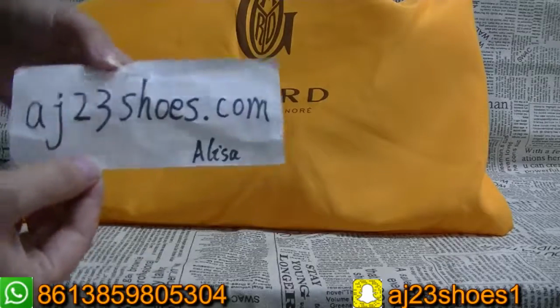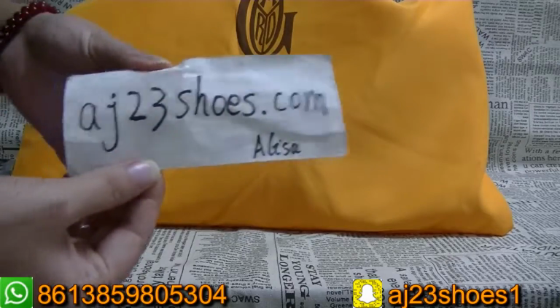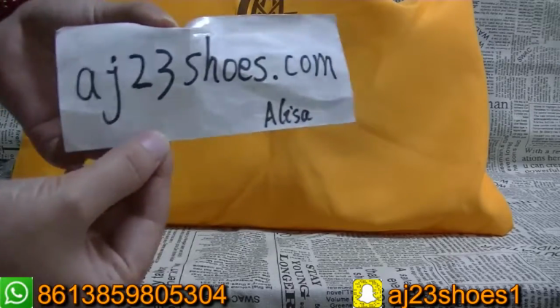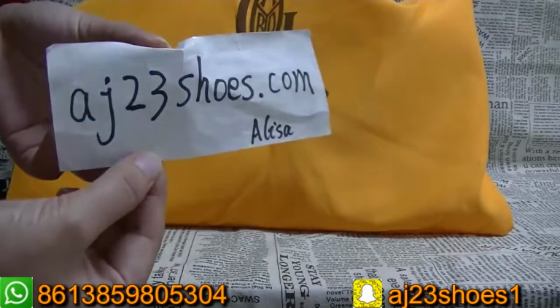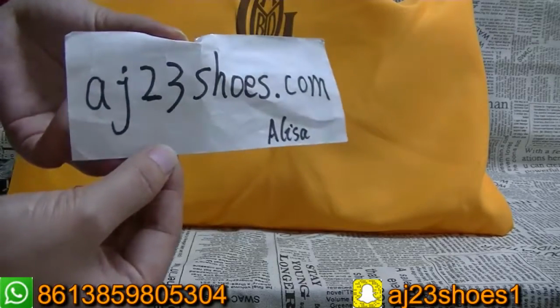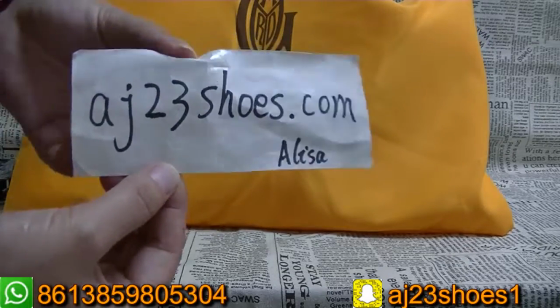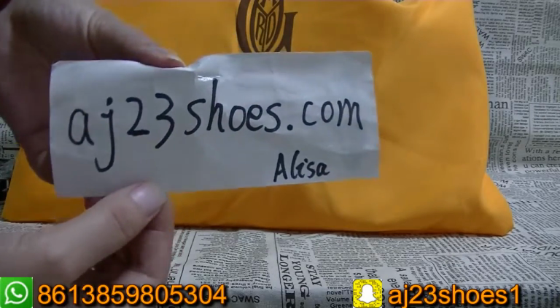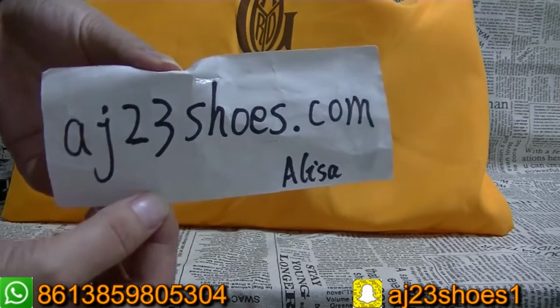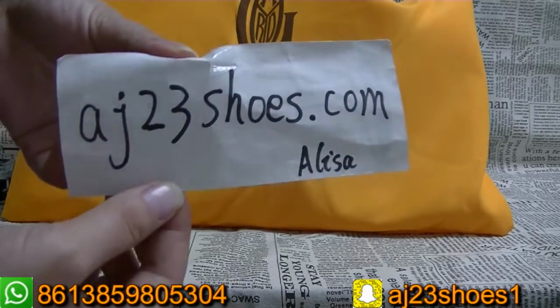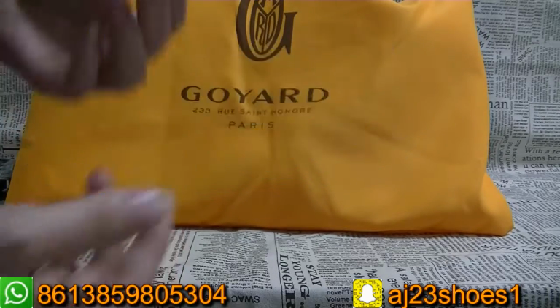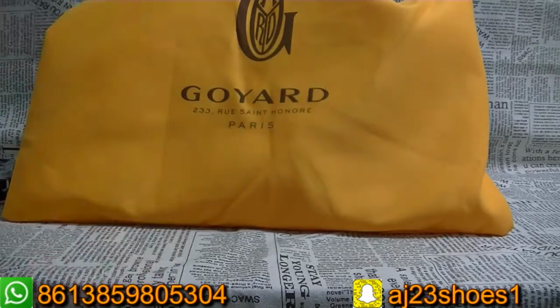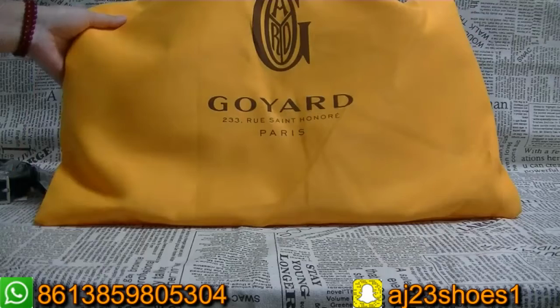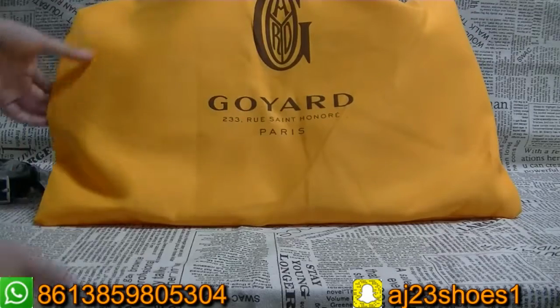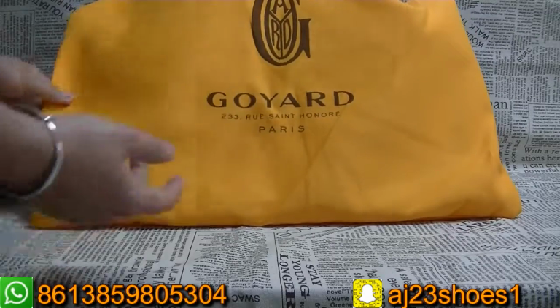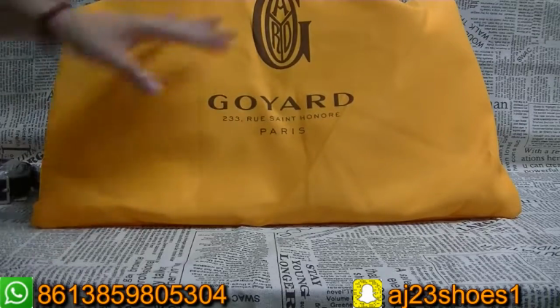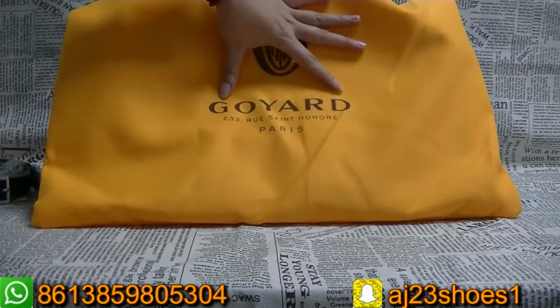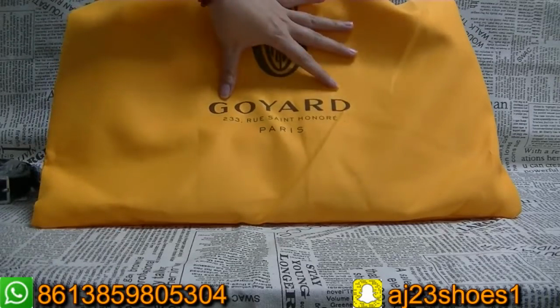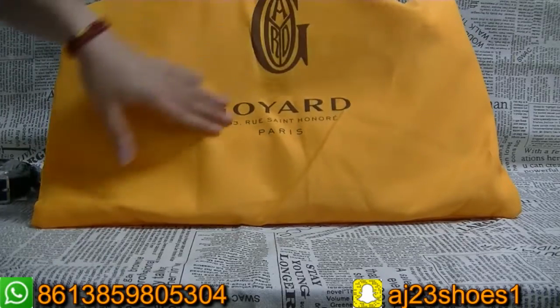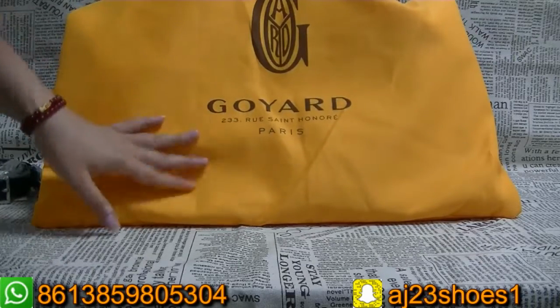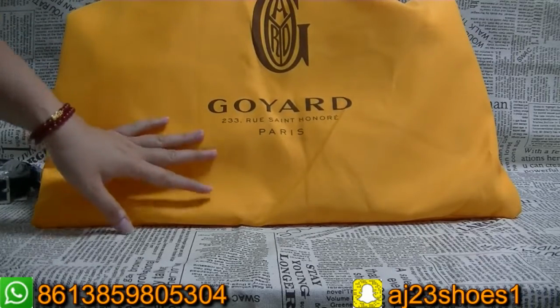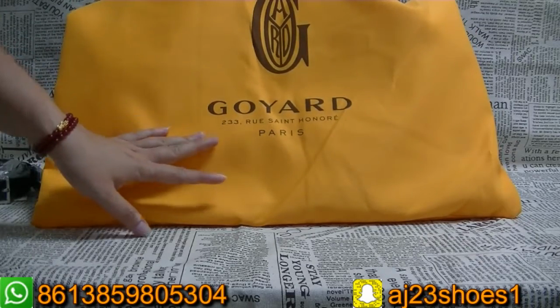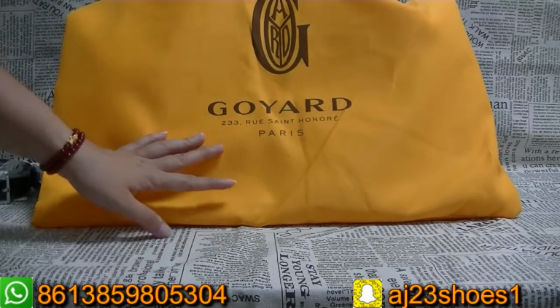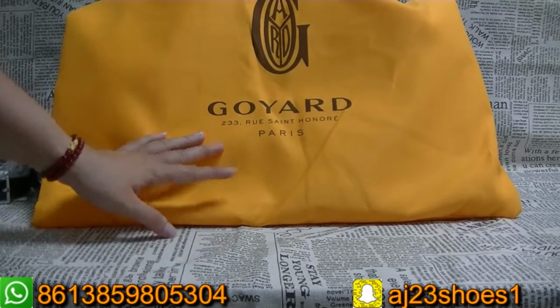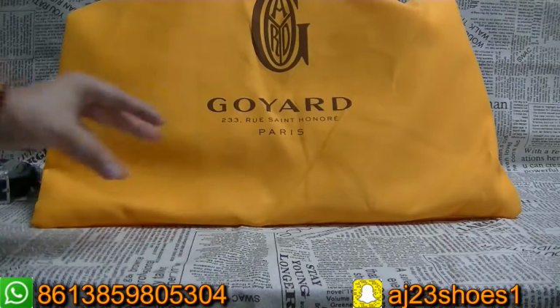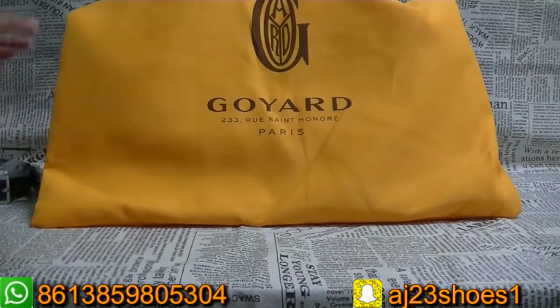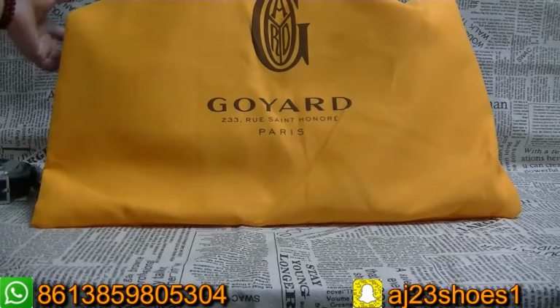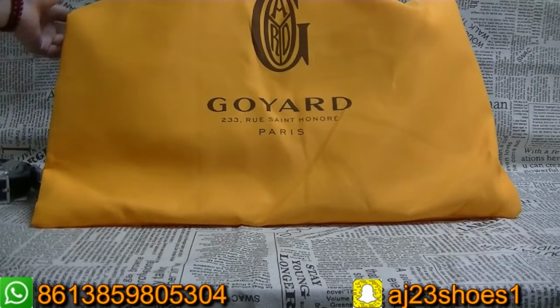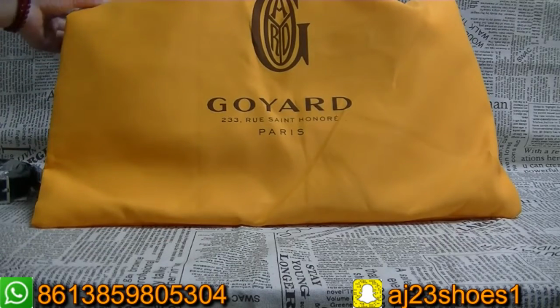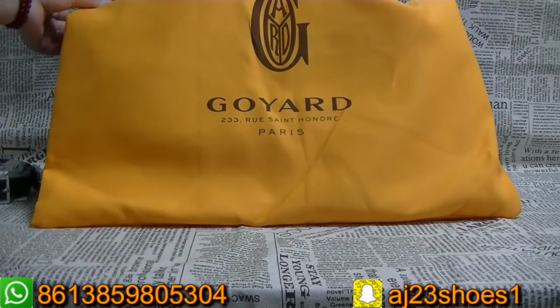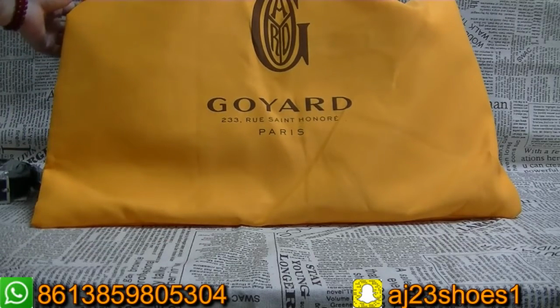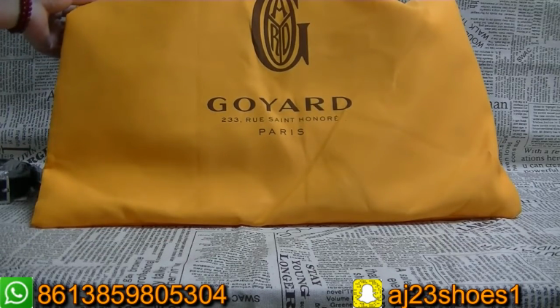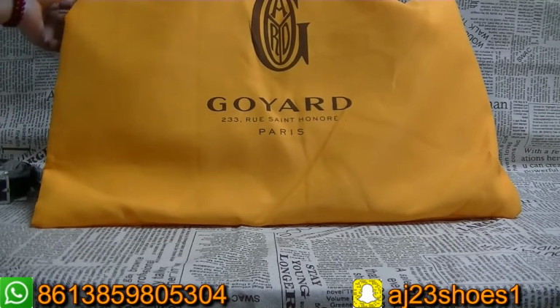Hi YouTube, this is Alisa from AJ23suz.com. As you can see, it's a new product from my website. Now I will show you guys the details of the product.